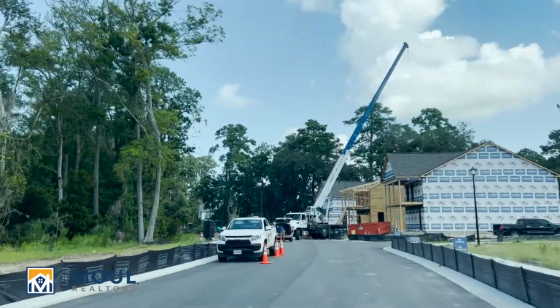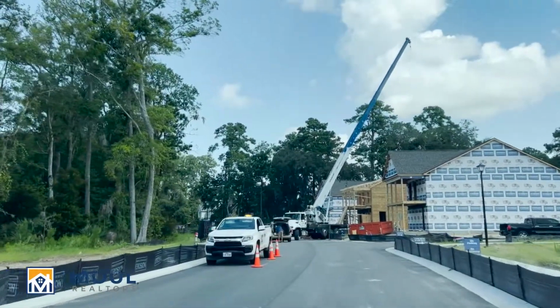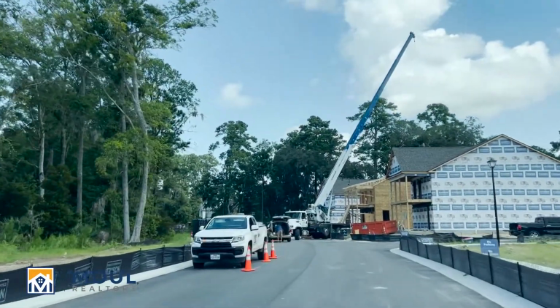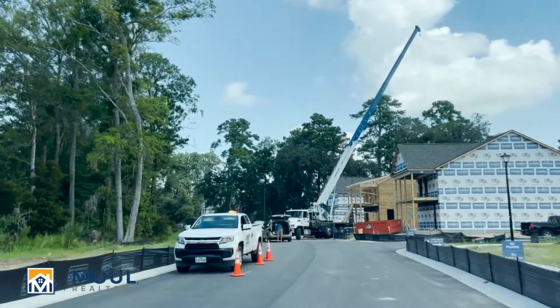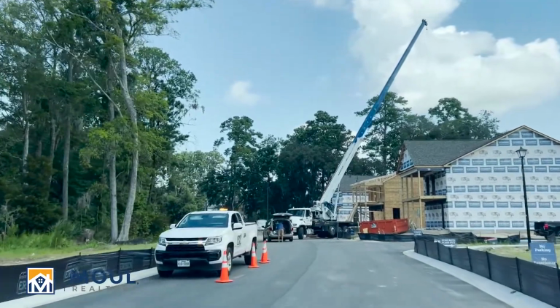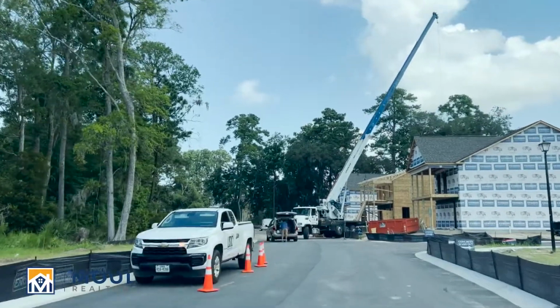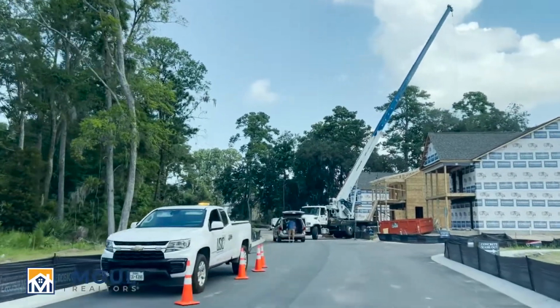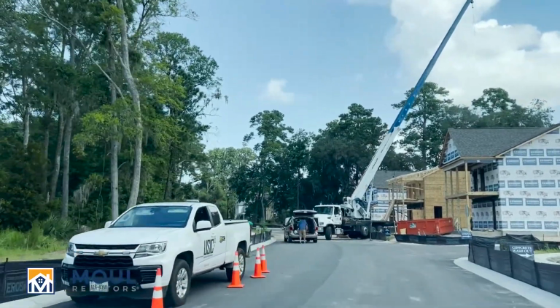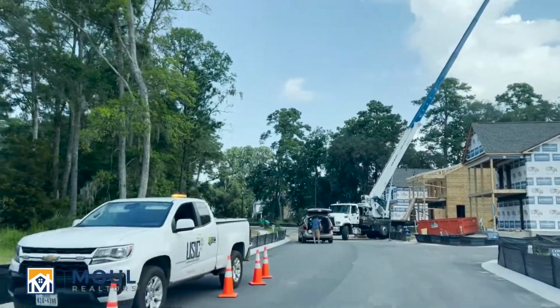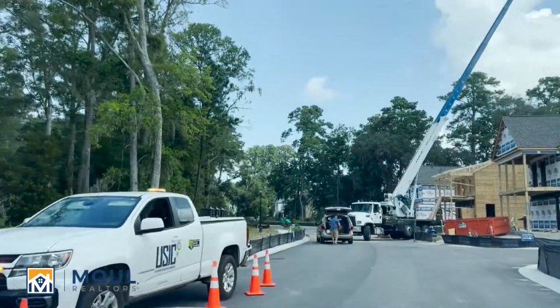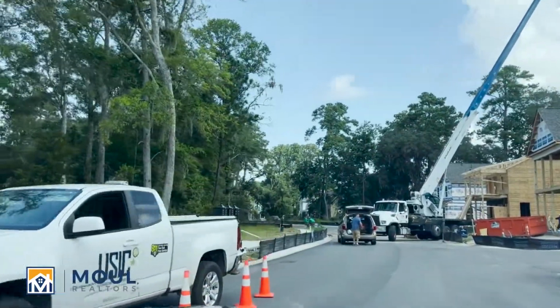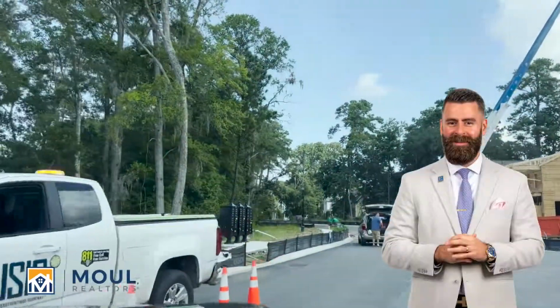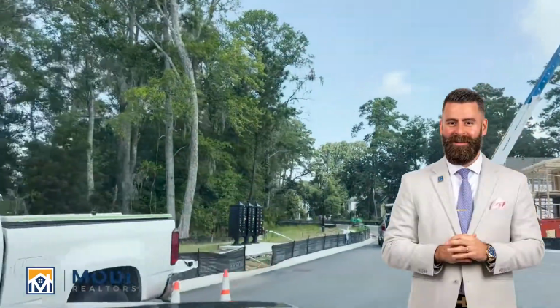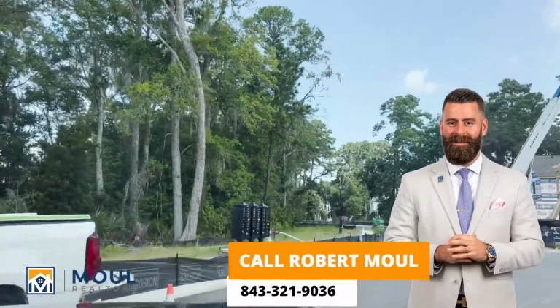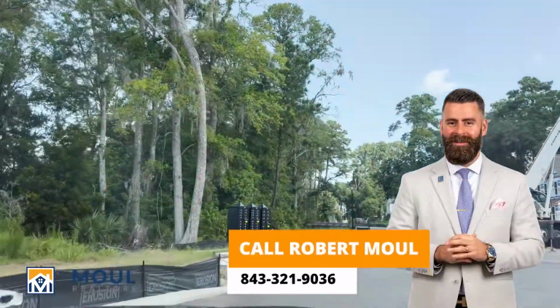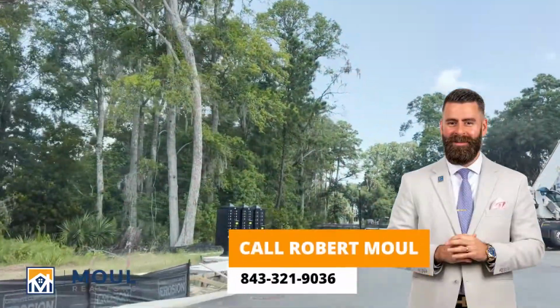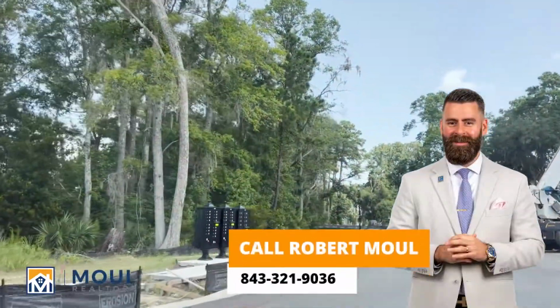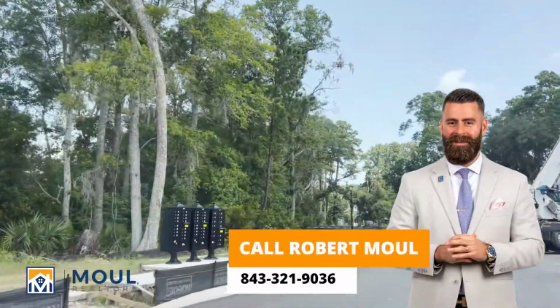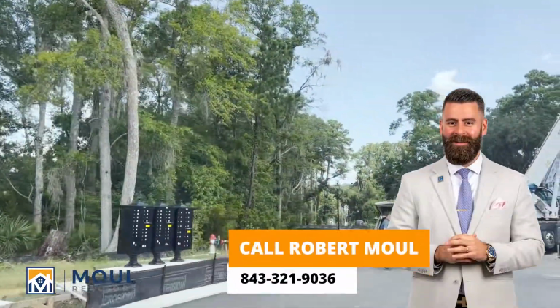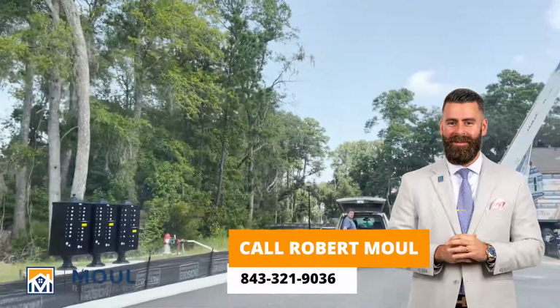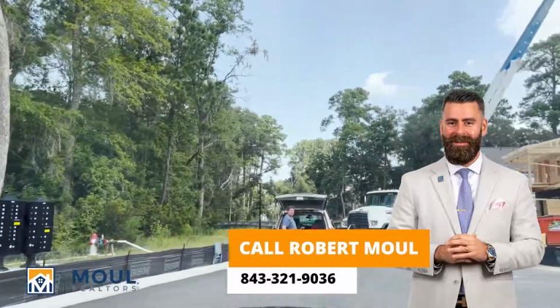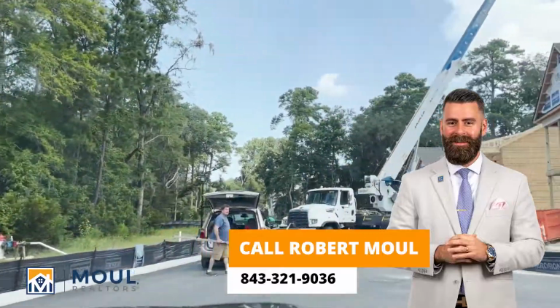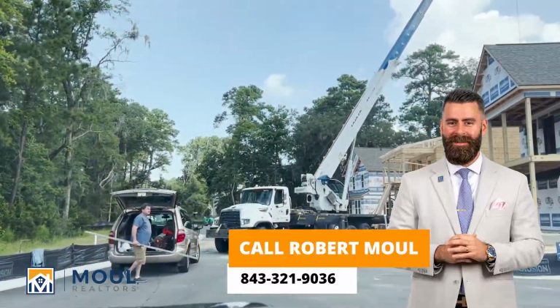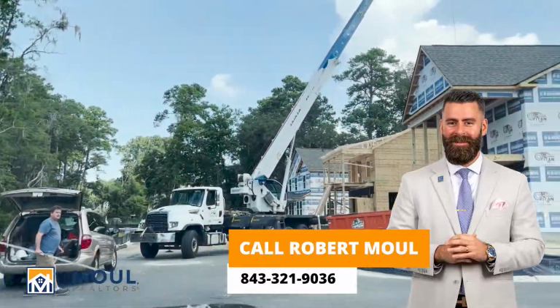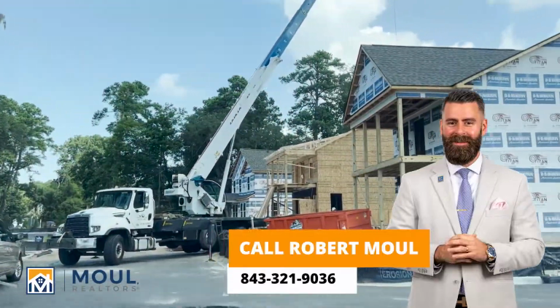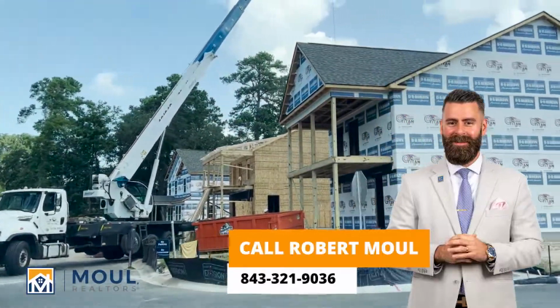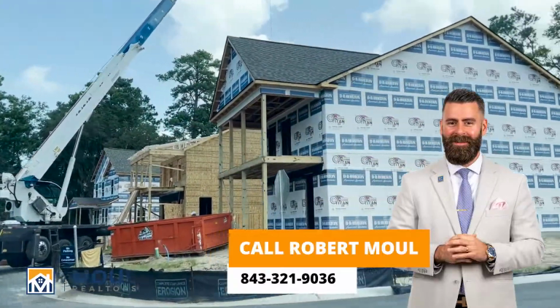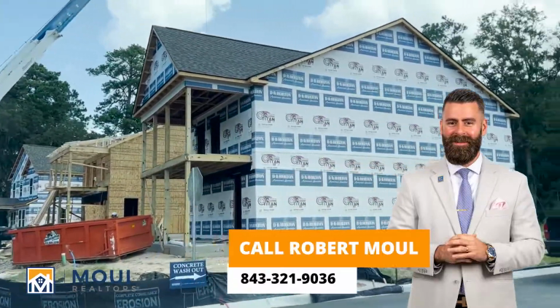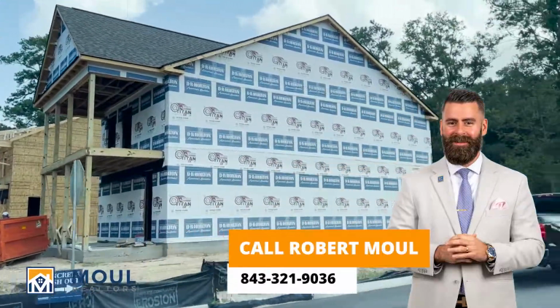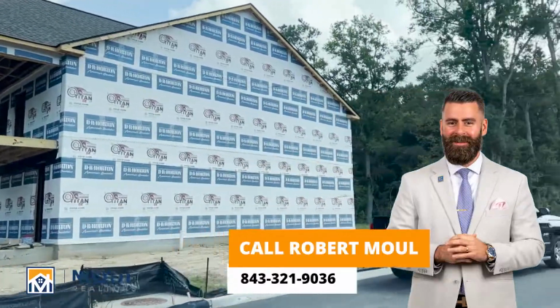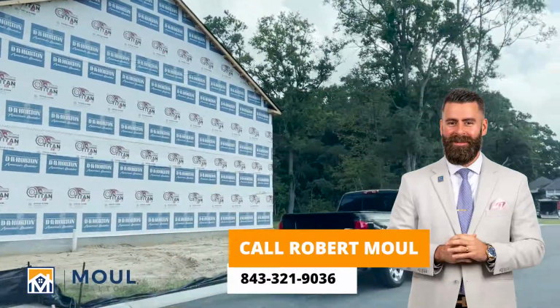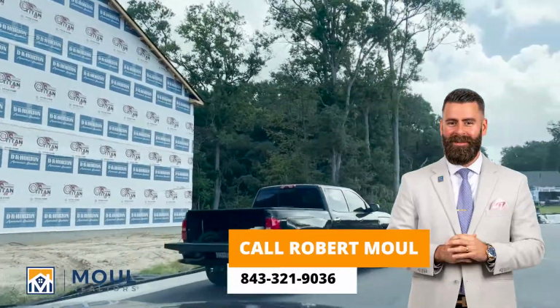Again, if you're interested in seeing Baynard Cove, give me a call today. We'll set up an appointment and come out and take a look at the available models. Take care.